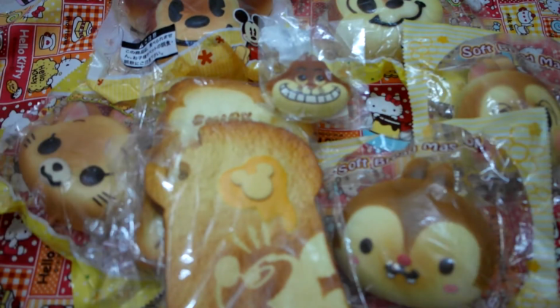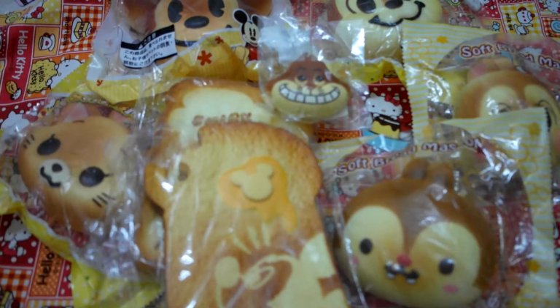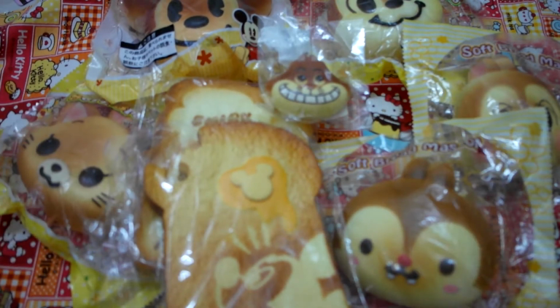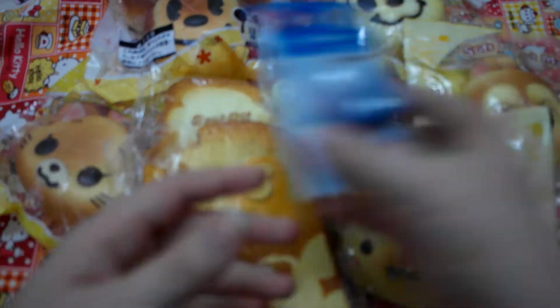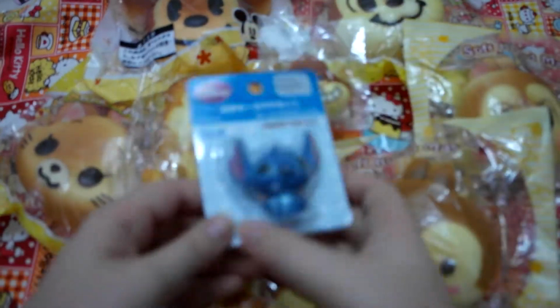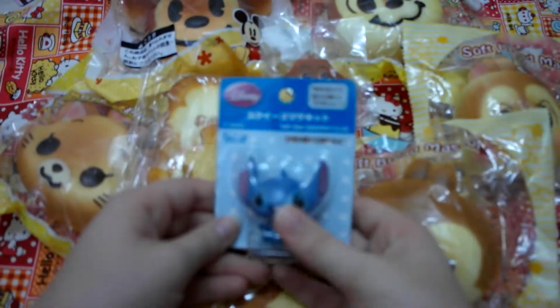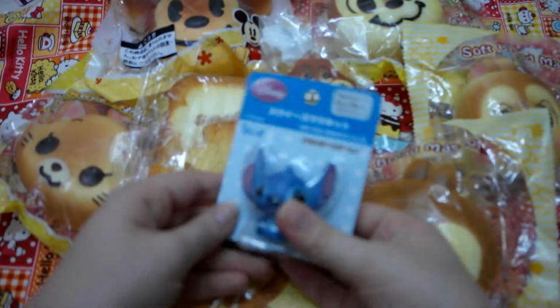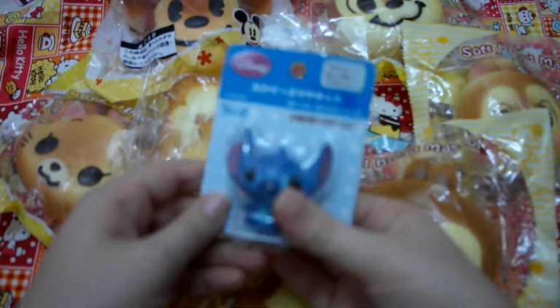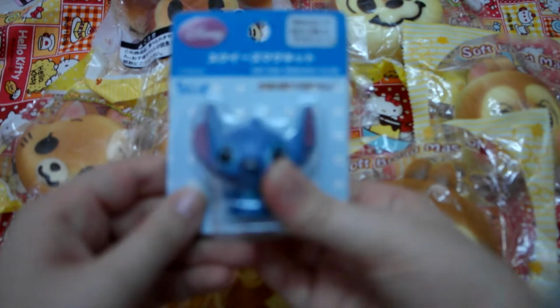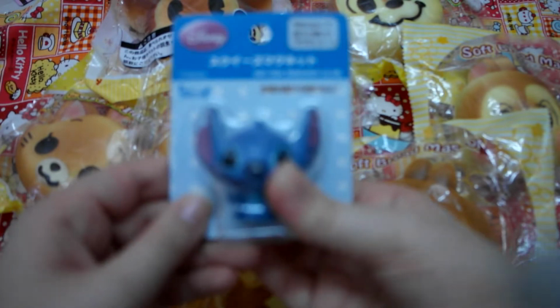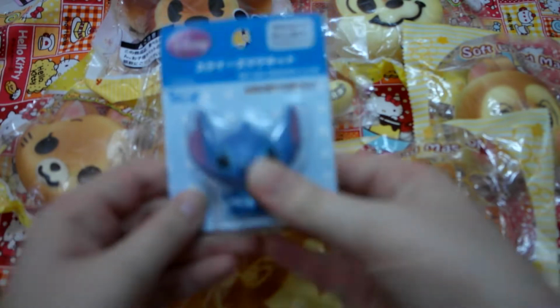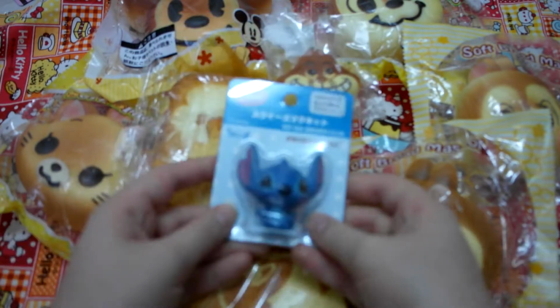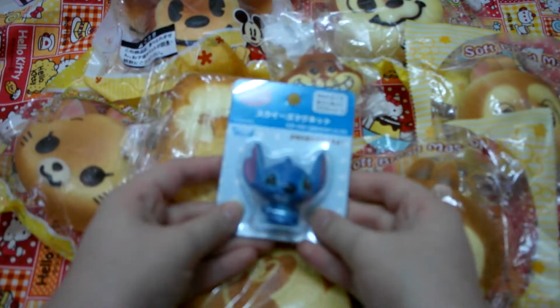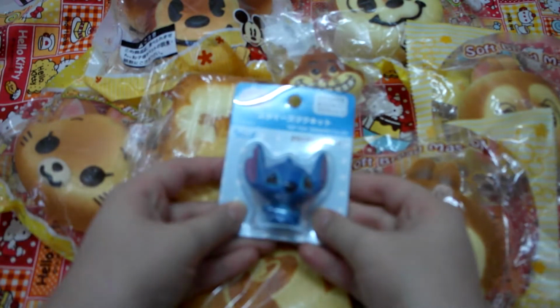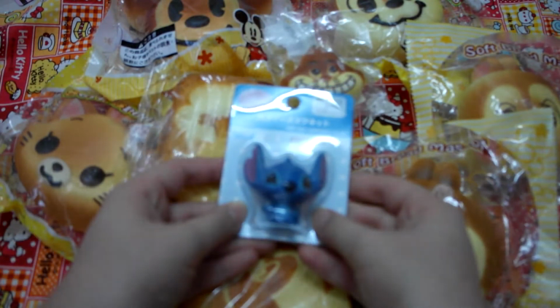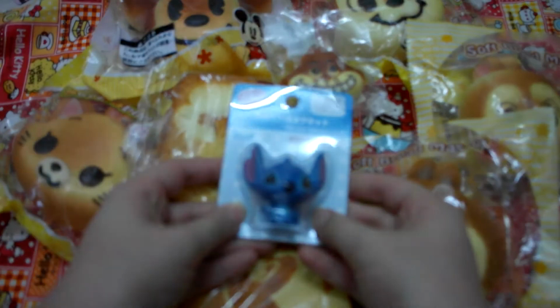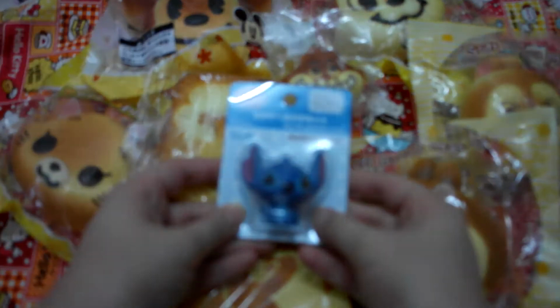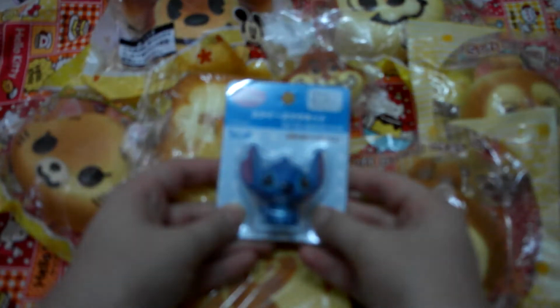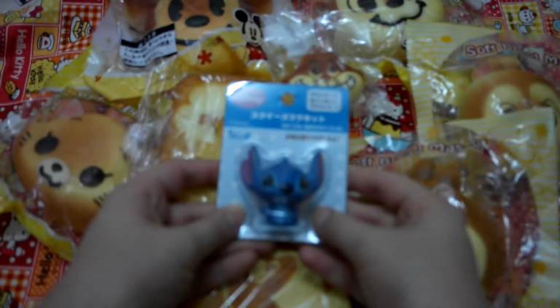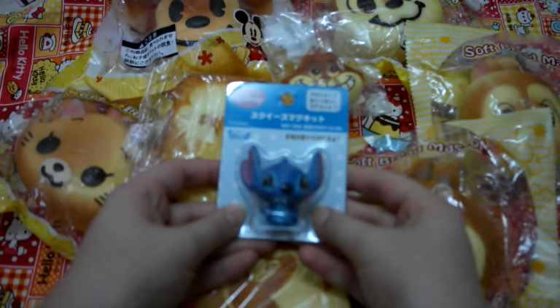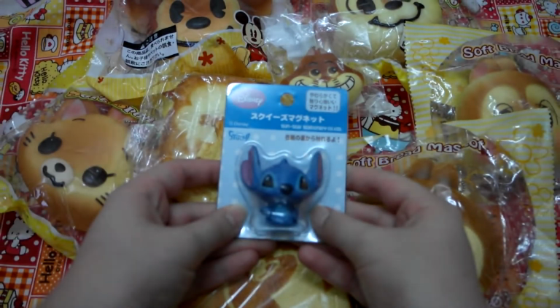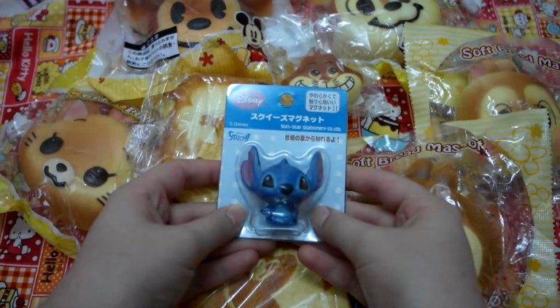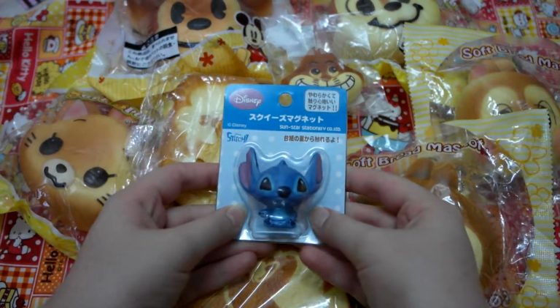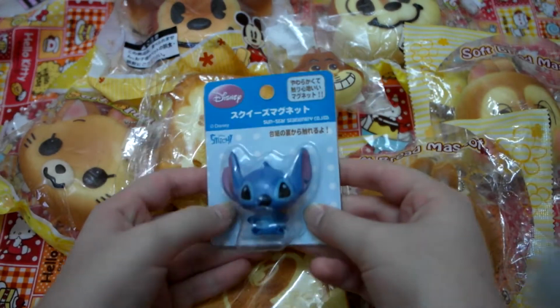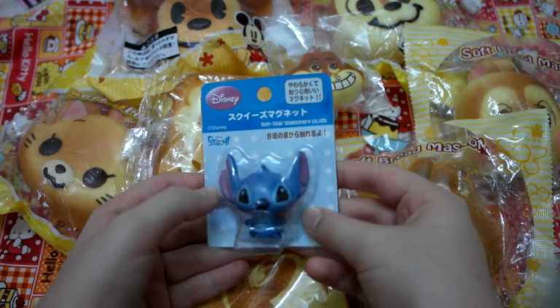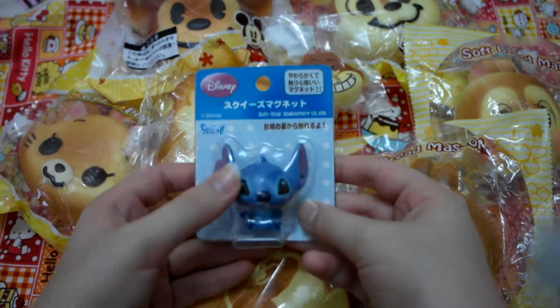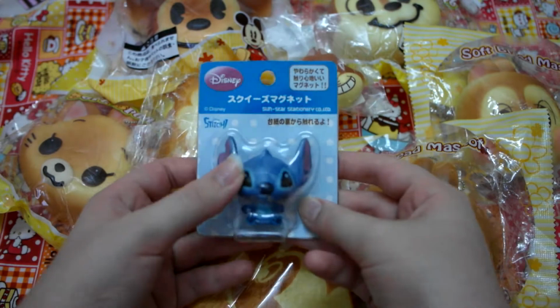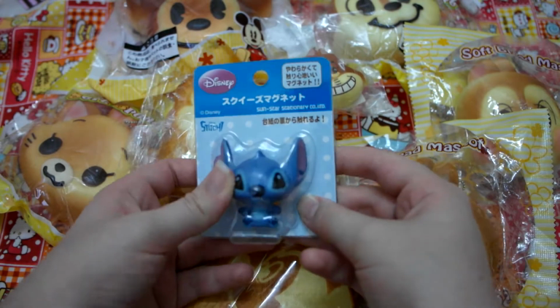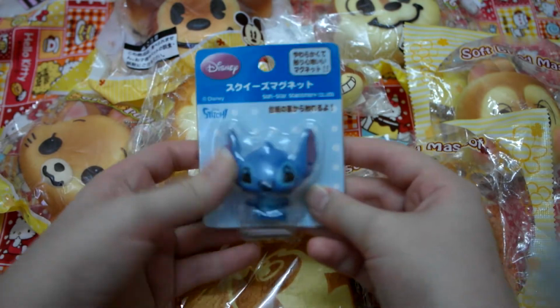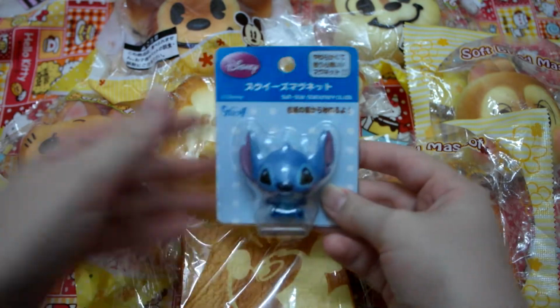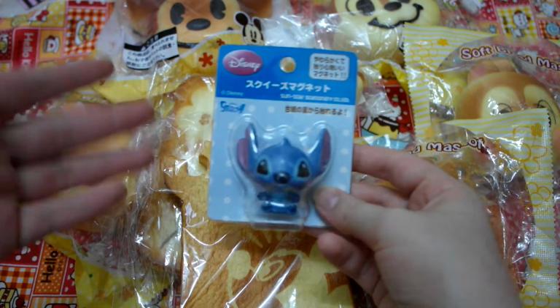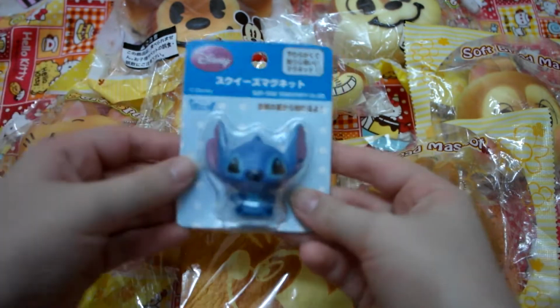And then I have this — what's it called? Oh, Stitch. Yeah, Stitch. Like a magnet squishy.